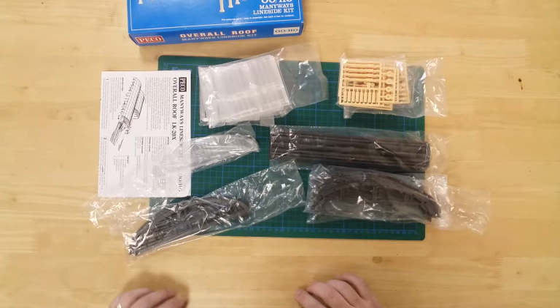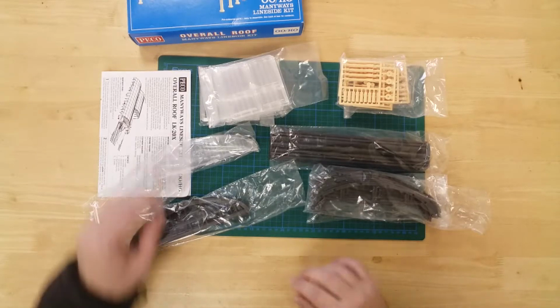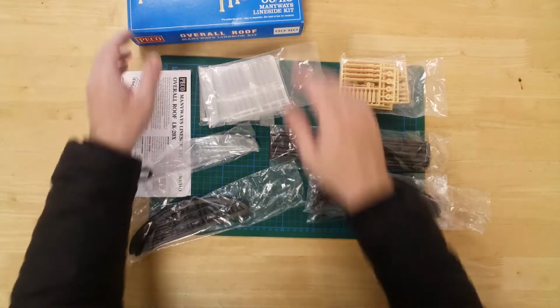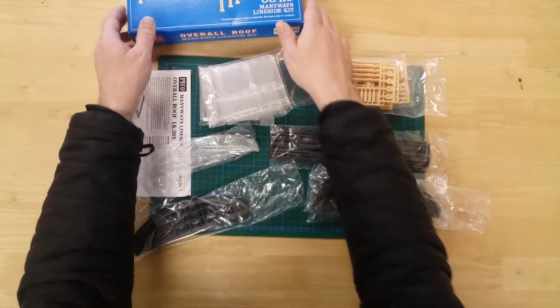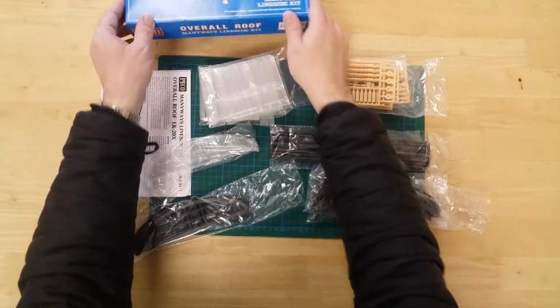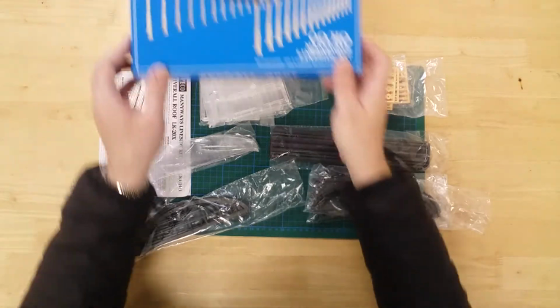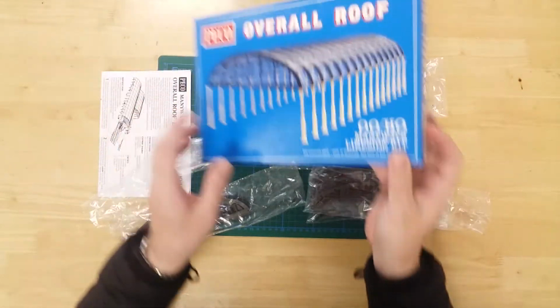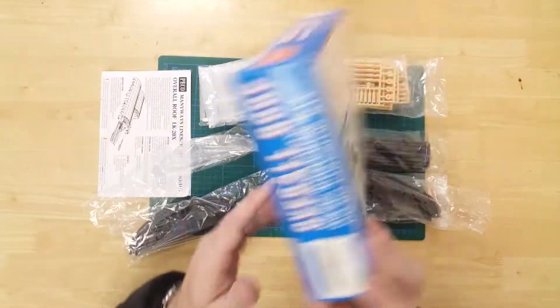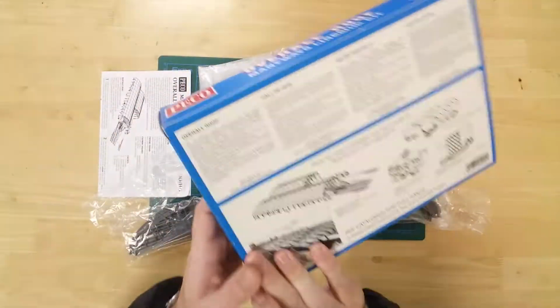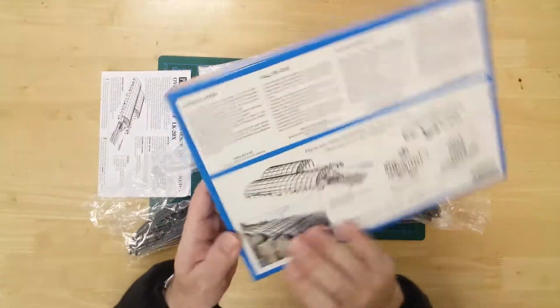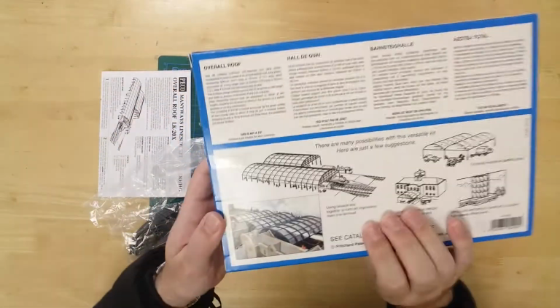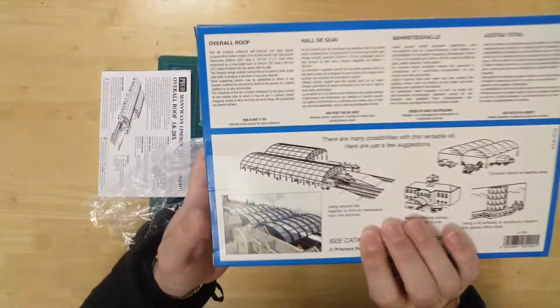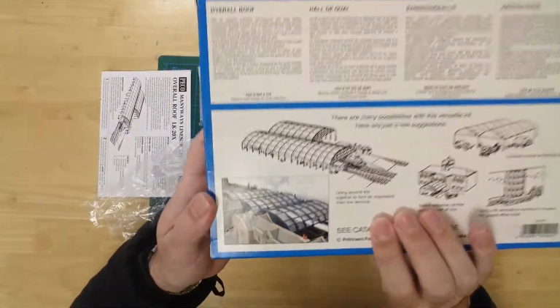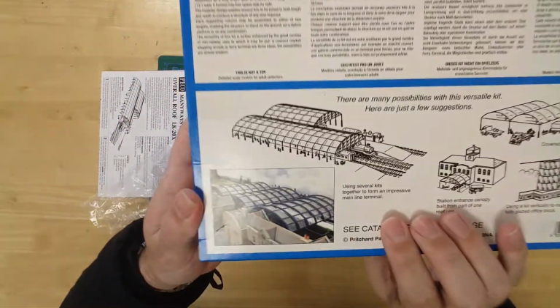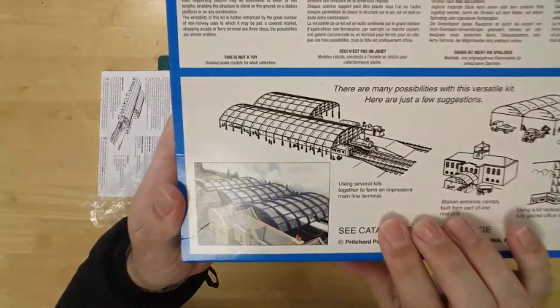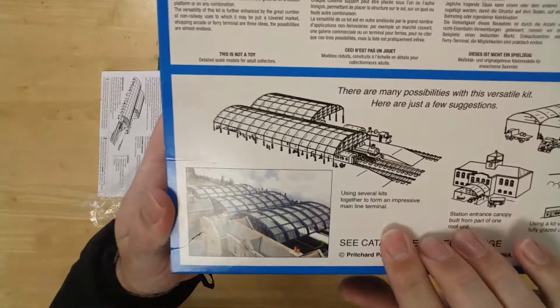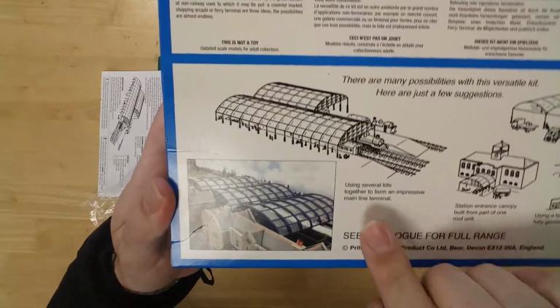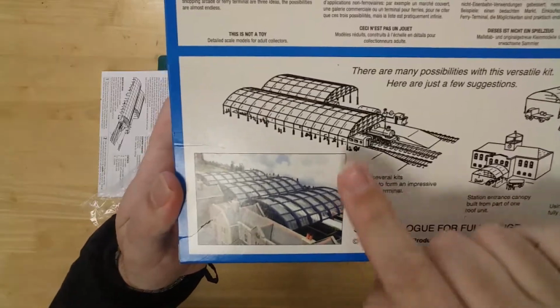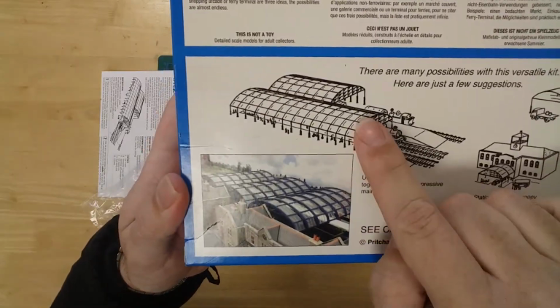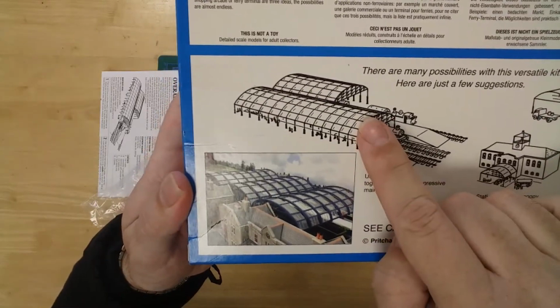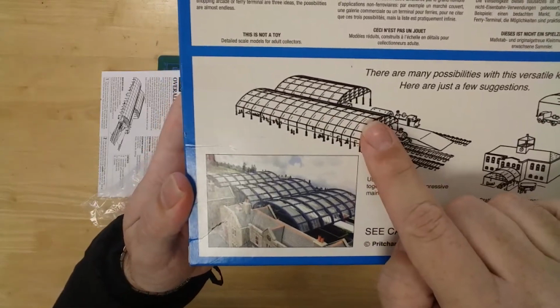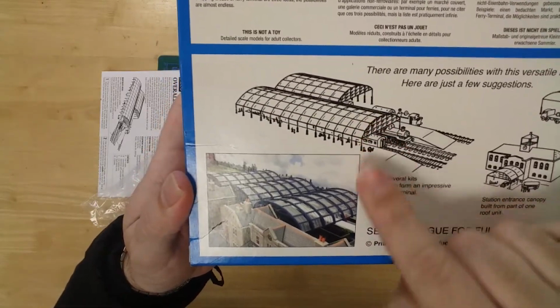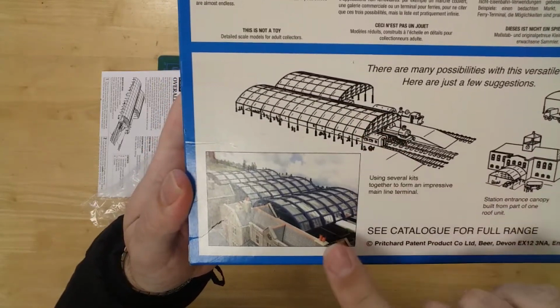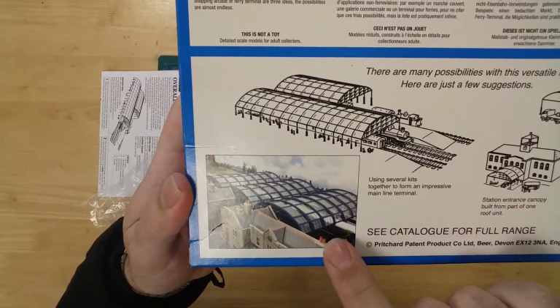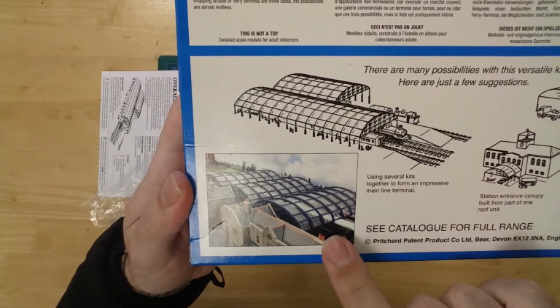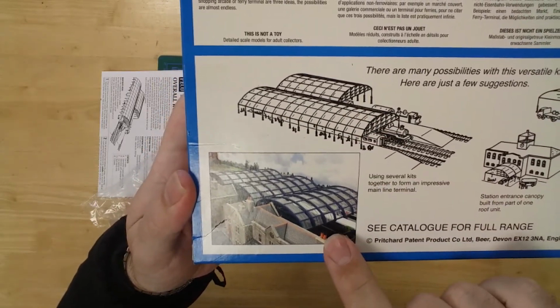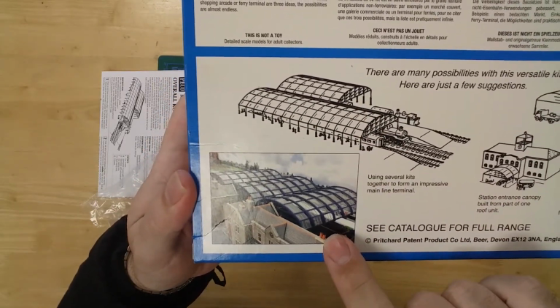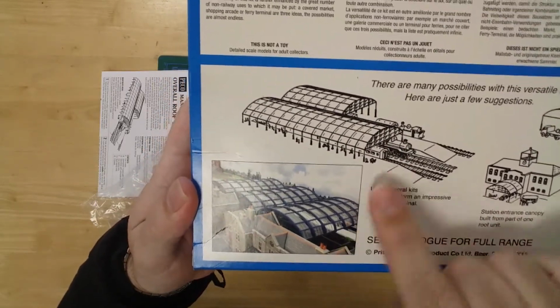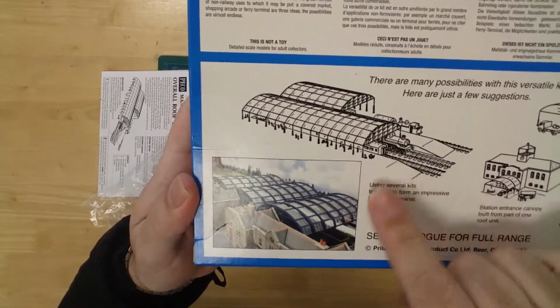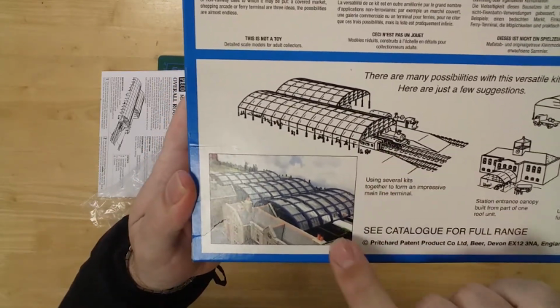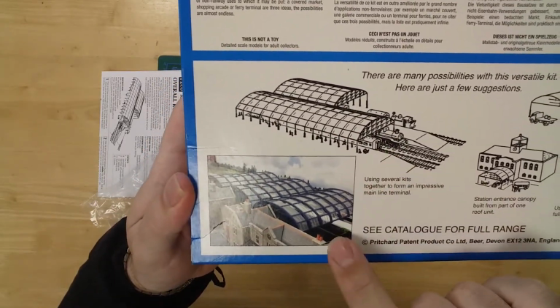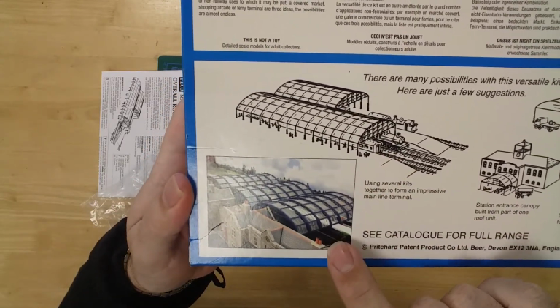The kit has sufficient parts to build two roof sections. These can be configured either end-to-end or side-by-side.